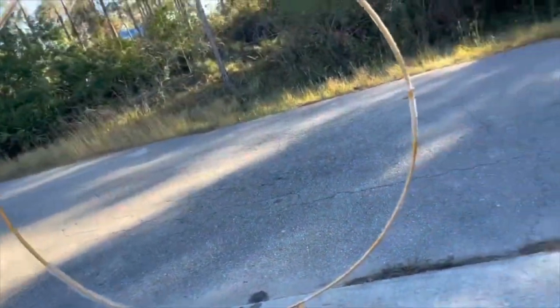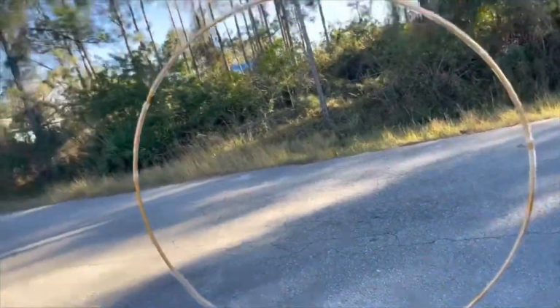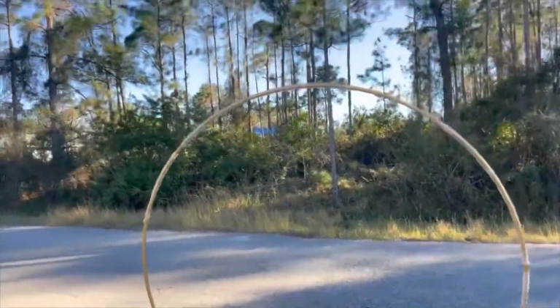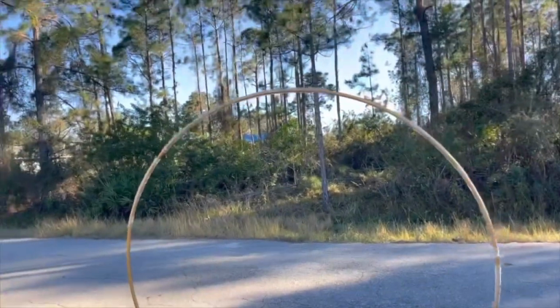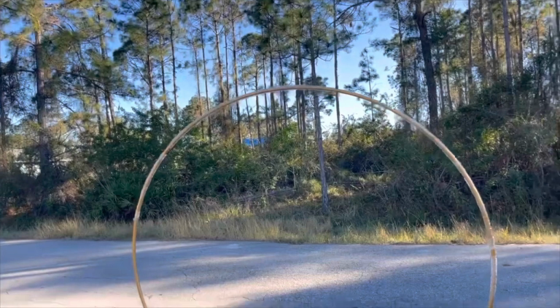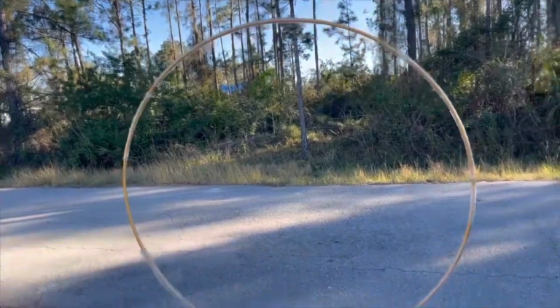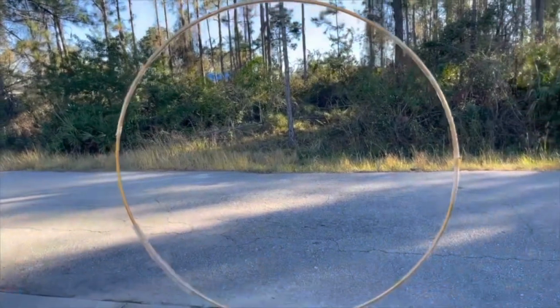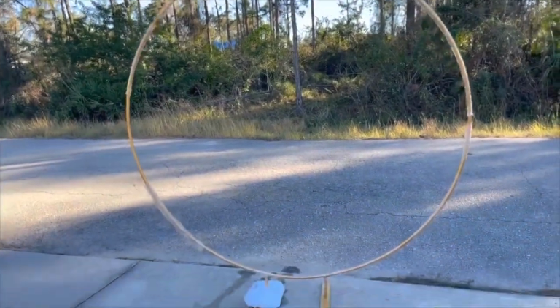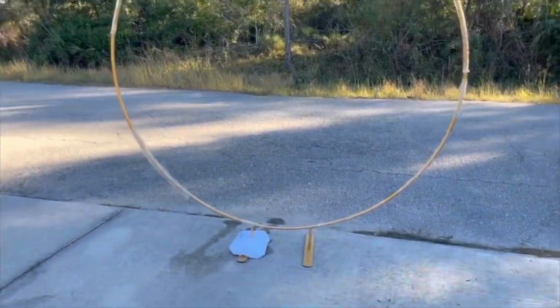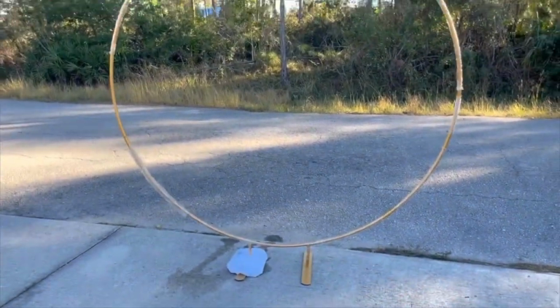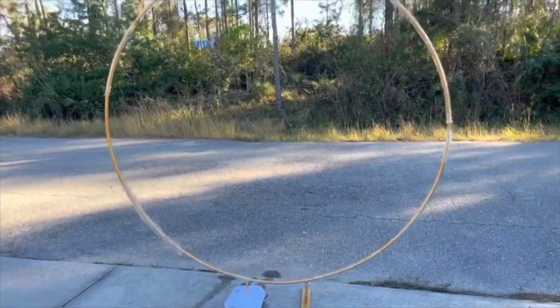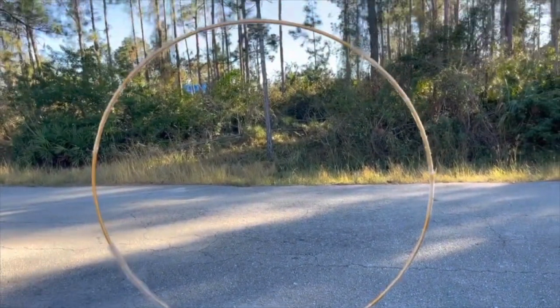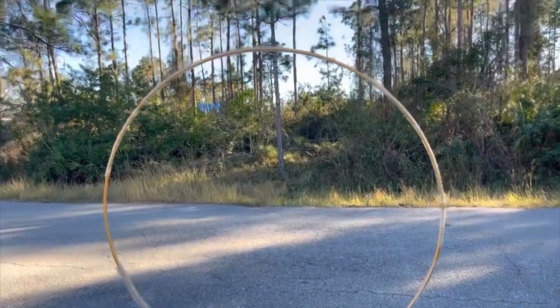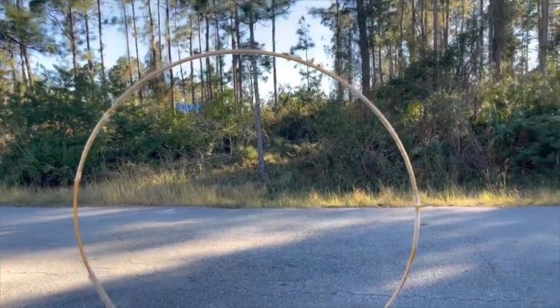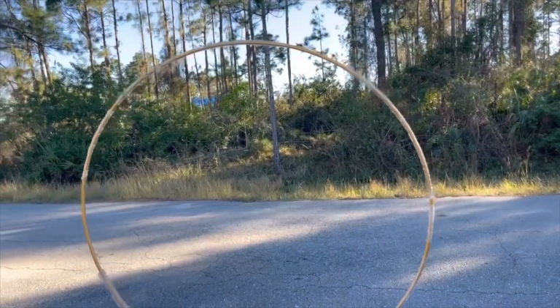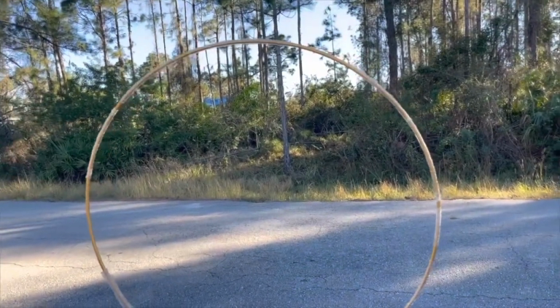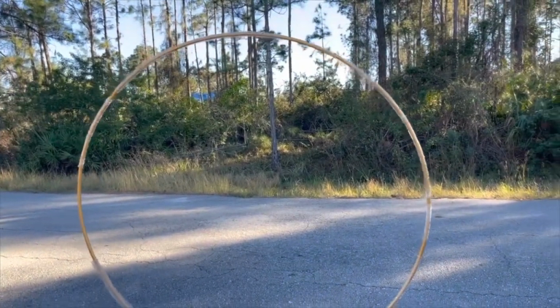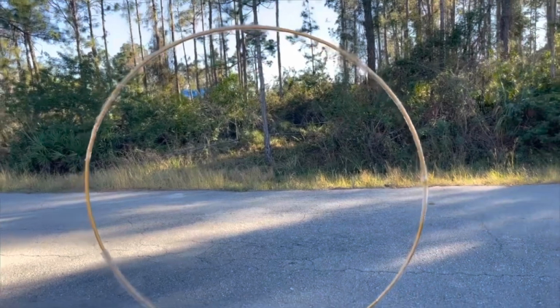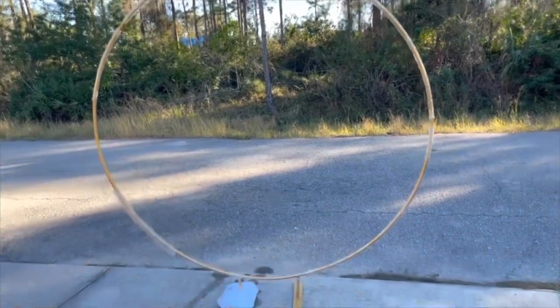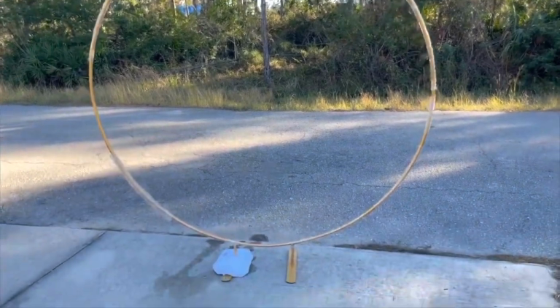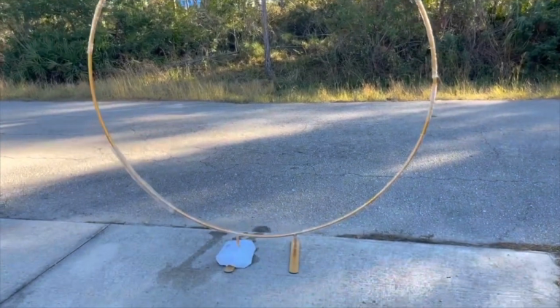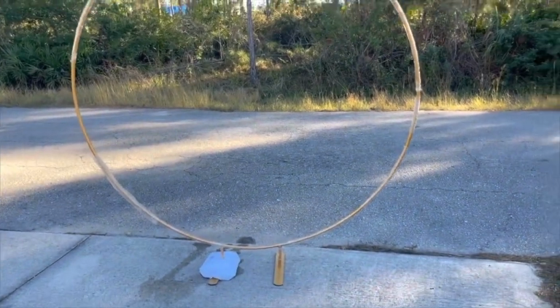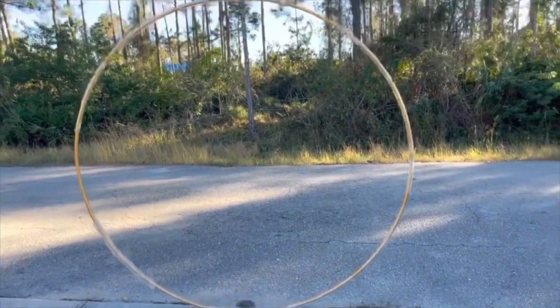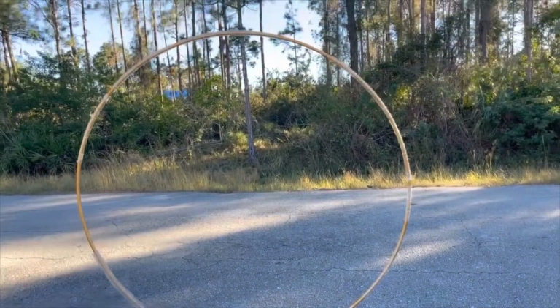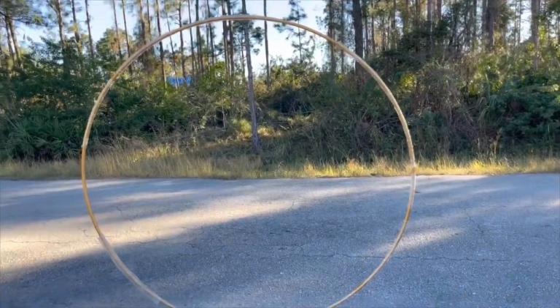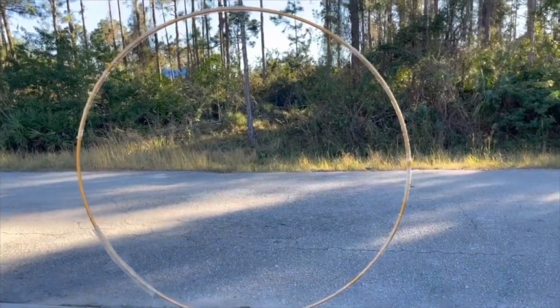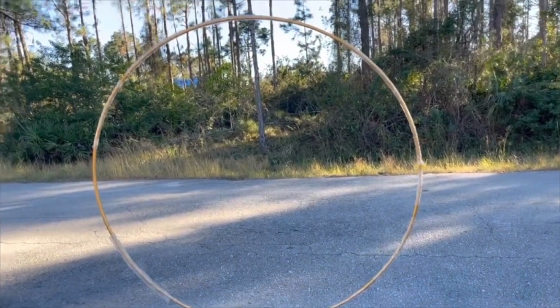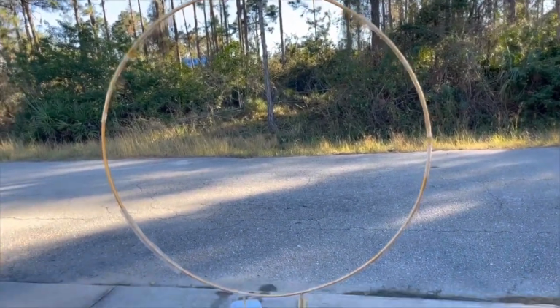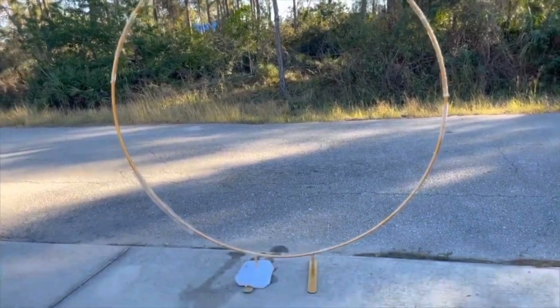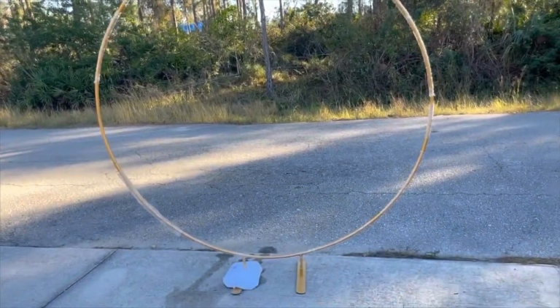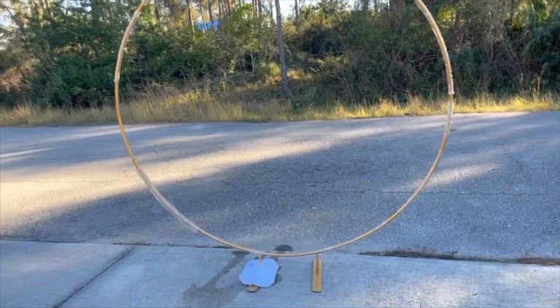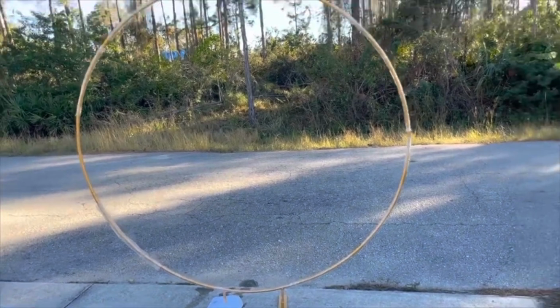I had to move it because the driveway was uneven. This ring is about two or three sizes bigger than the ring I actually did for the baby shower, but I'm still going to show y'all a full look. Now I'm going to show y'all how to attach the balloons onto the ring.